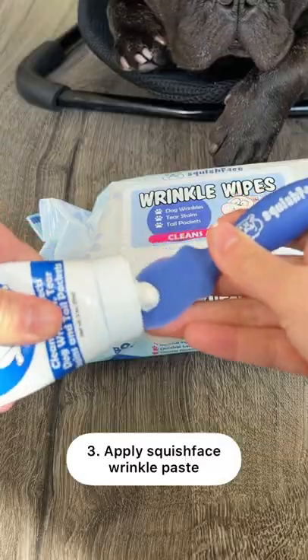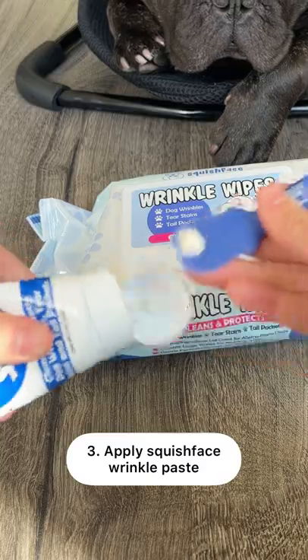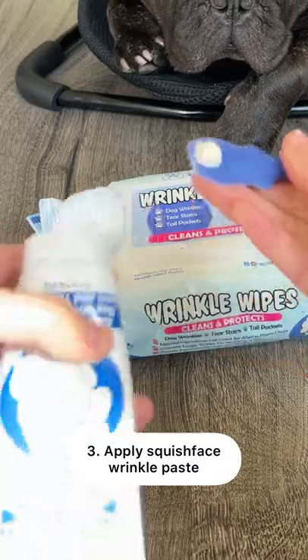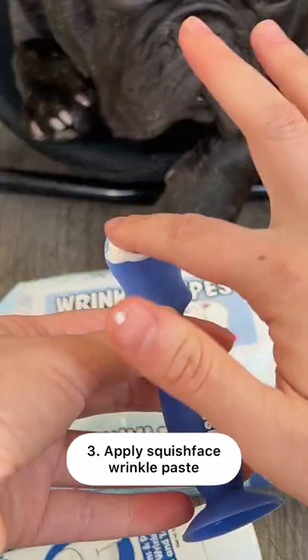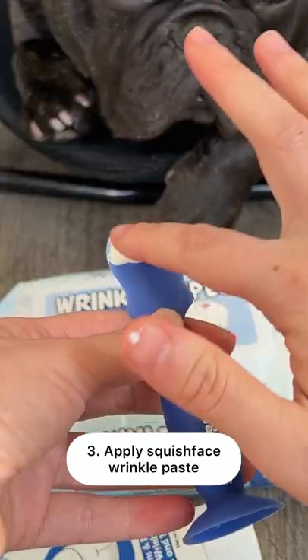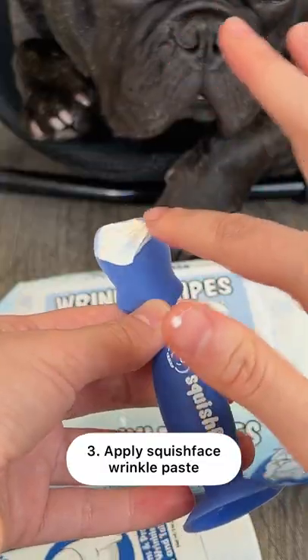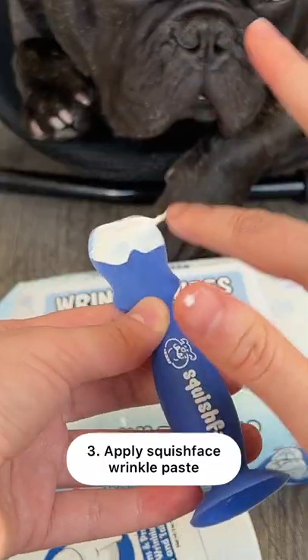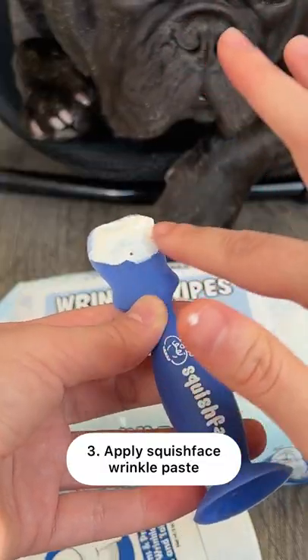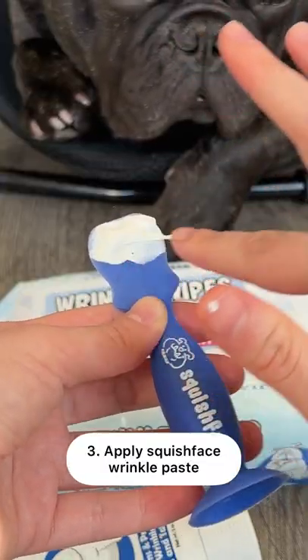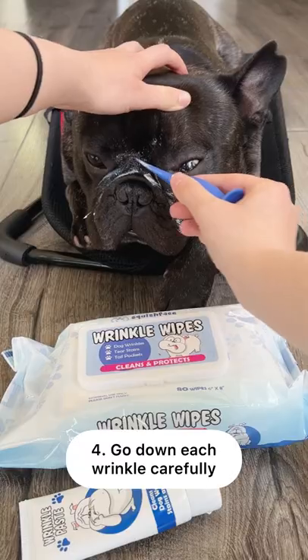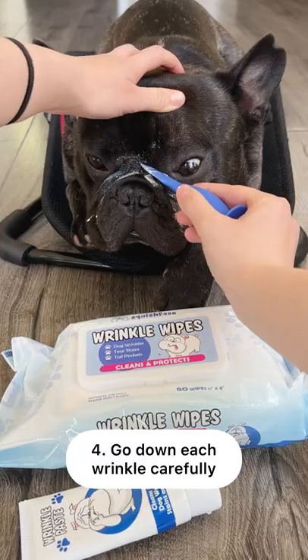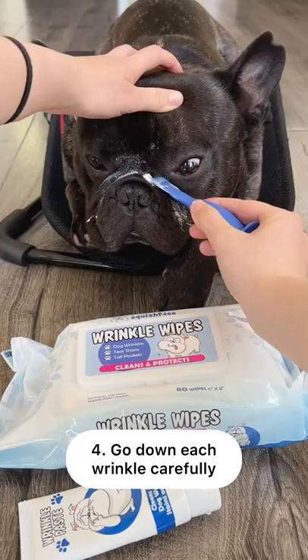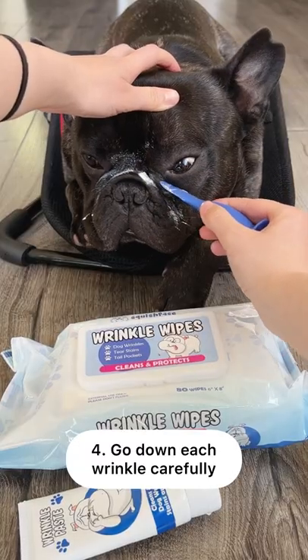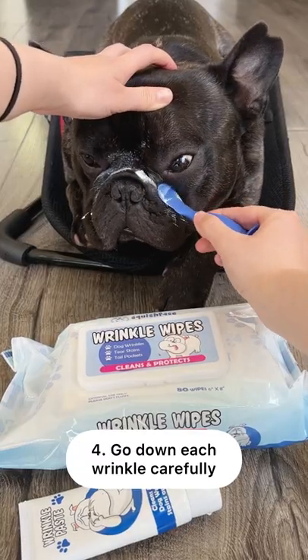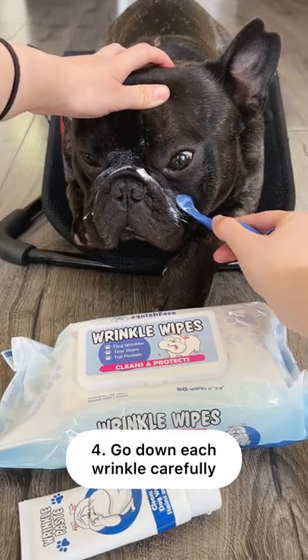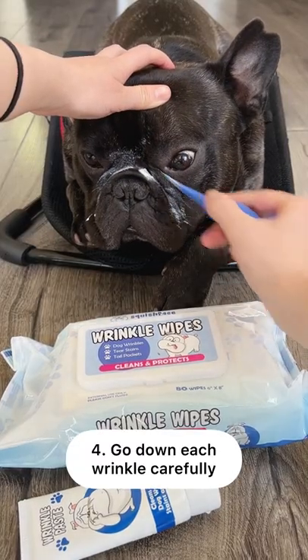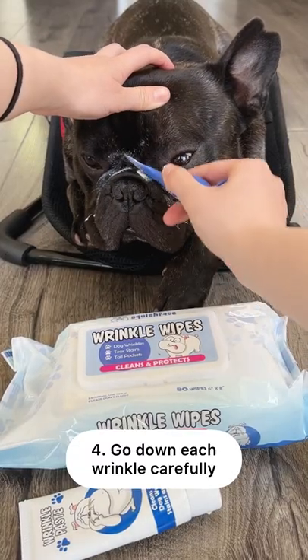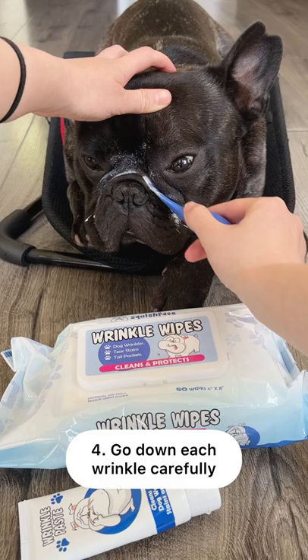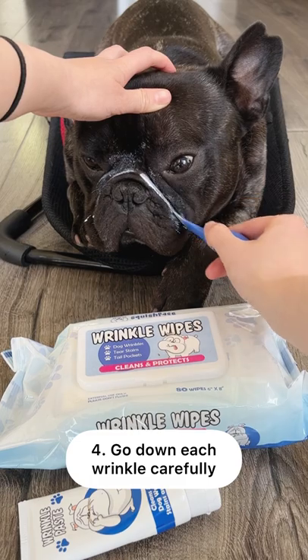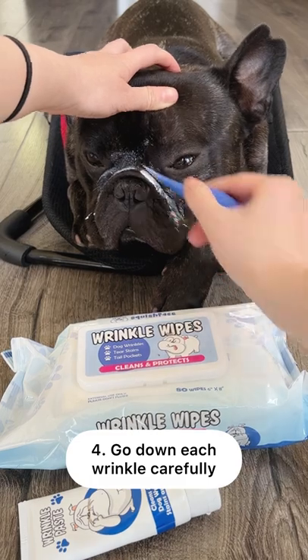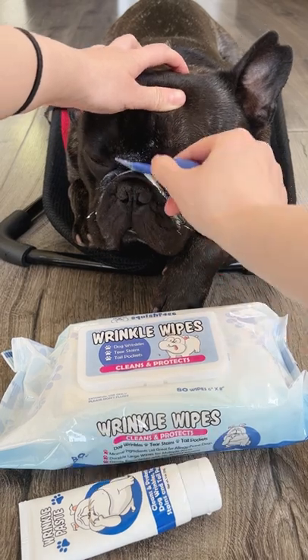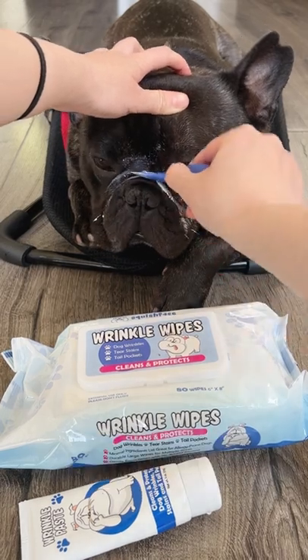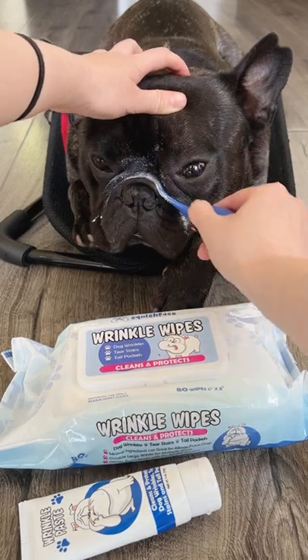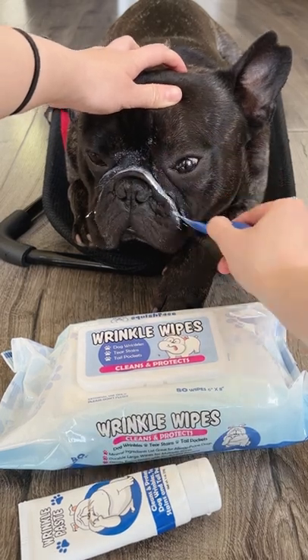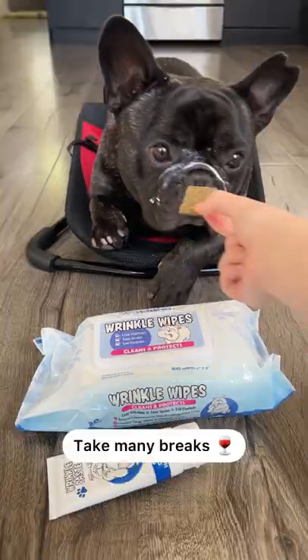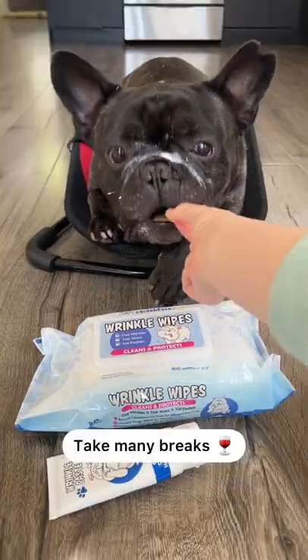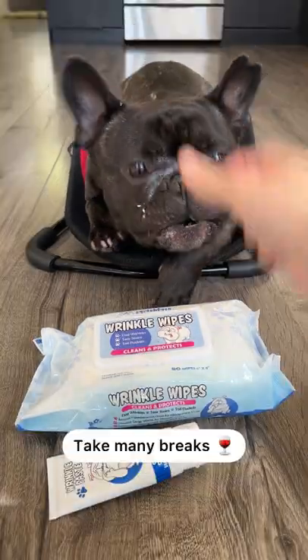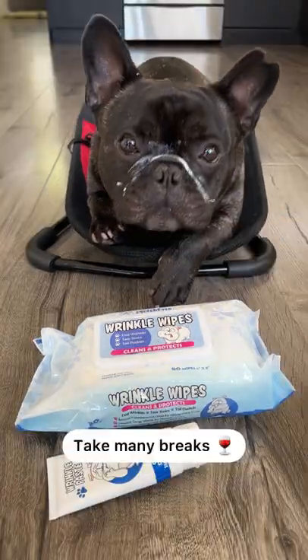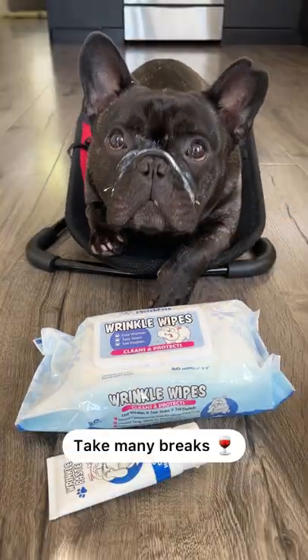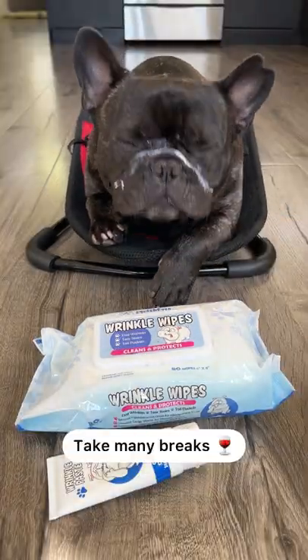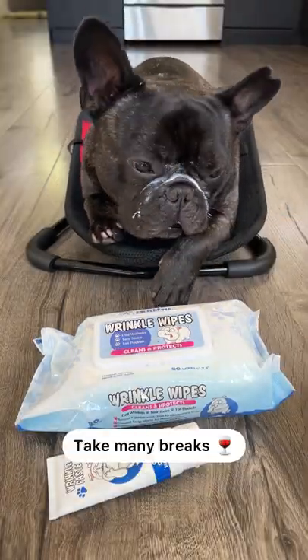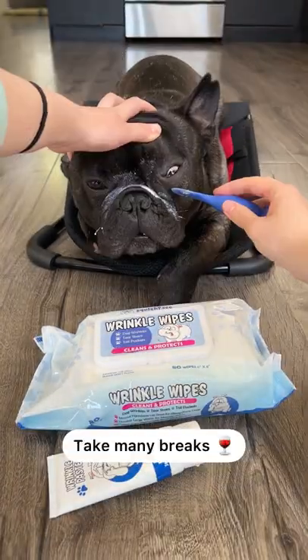Squeeze out some wrinkle paste onto the applicator. Go down each wrinkle carefully. Take as many breaks as you need.